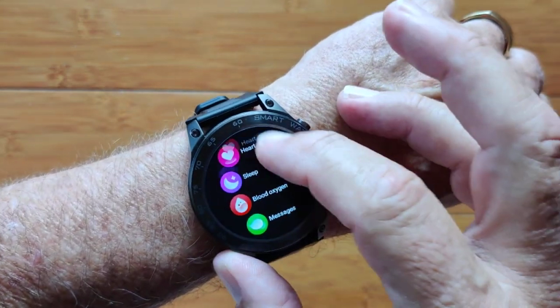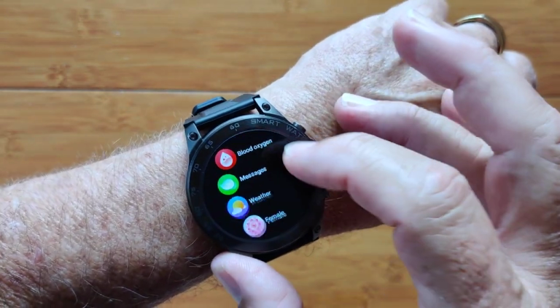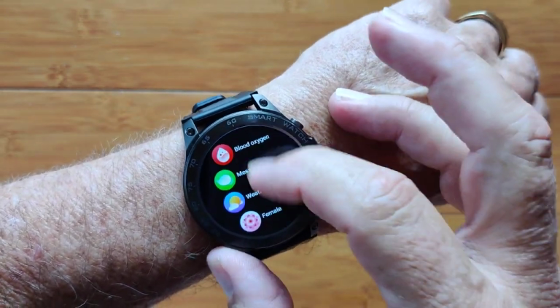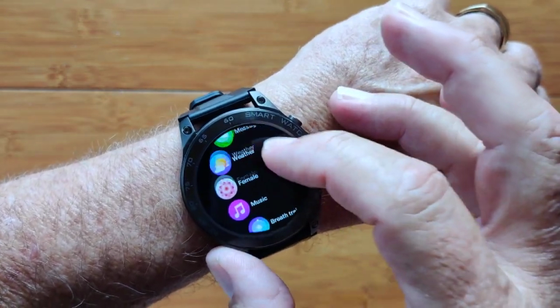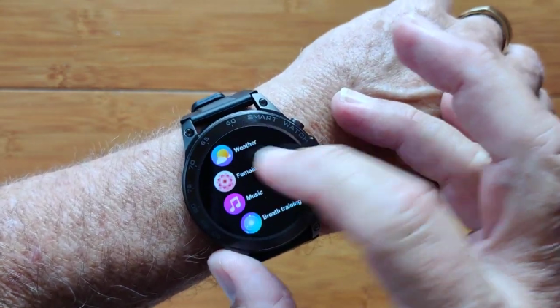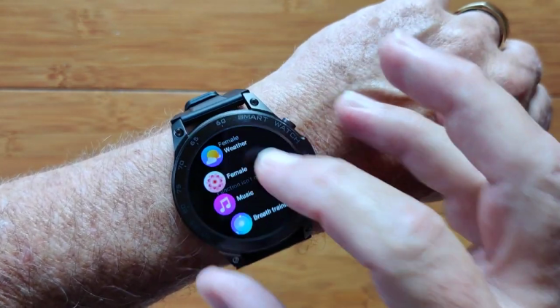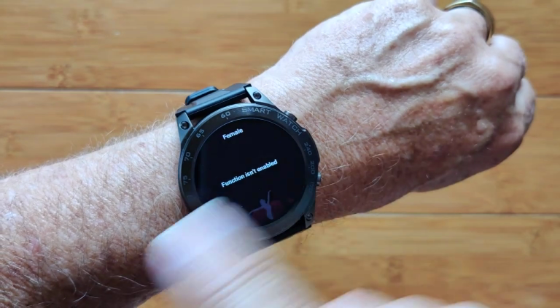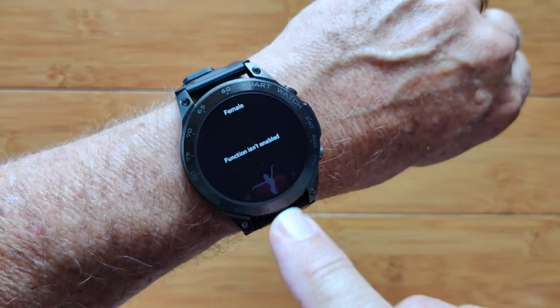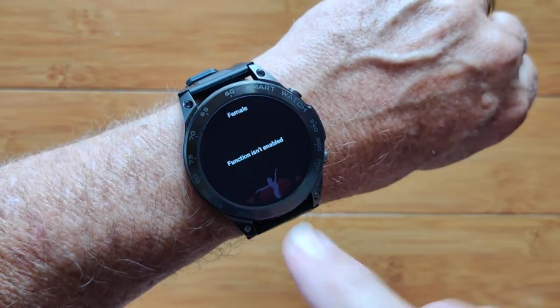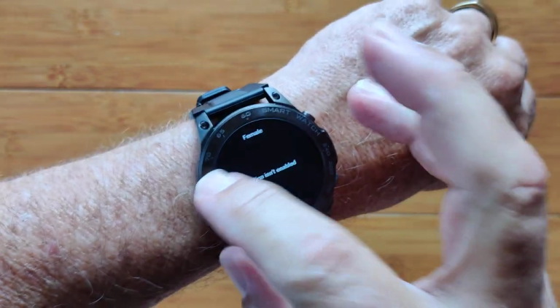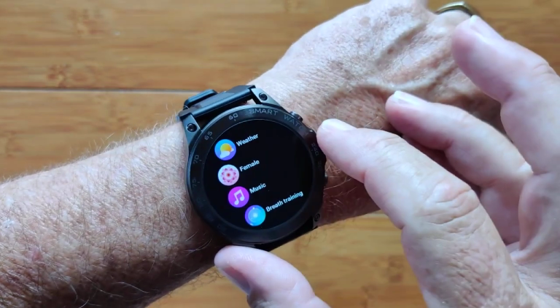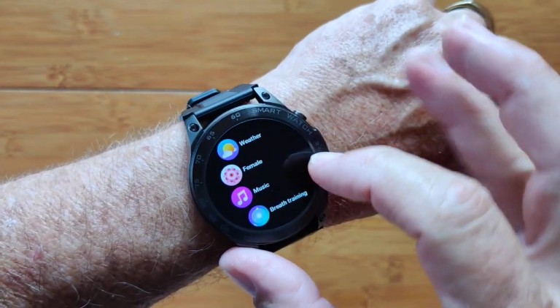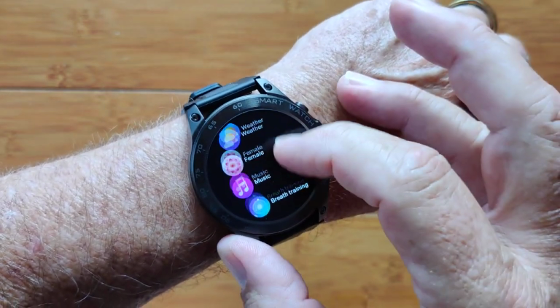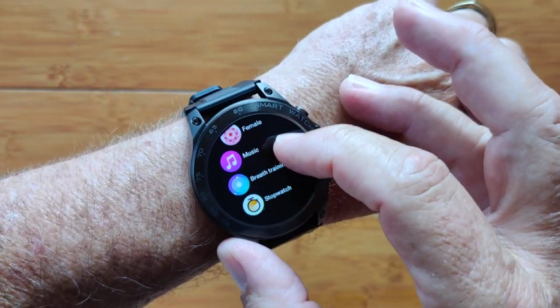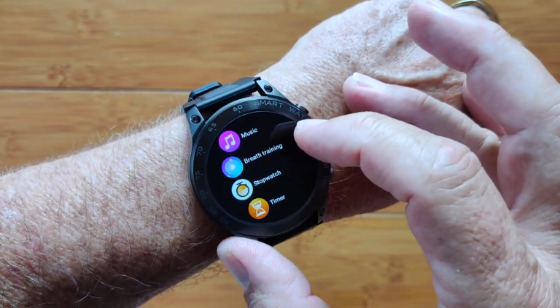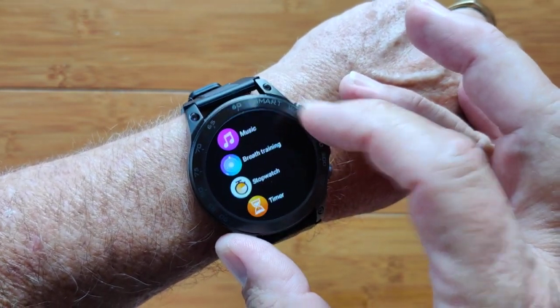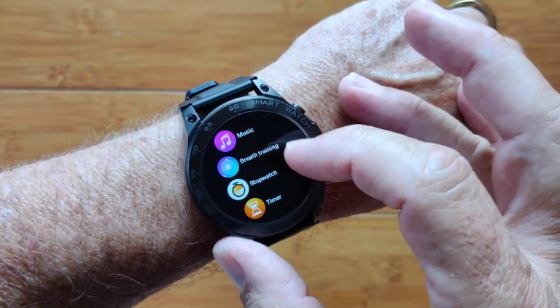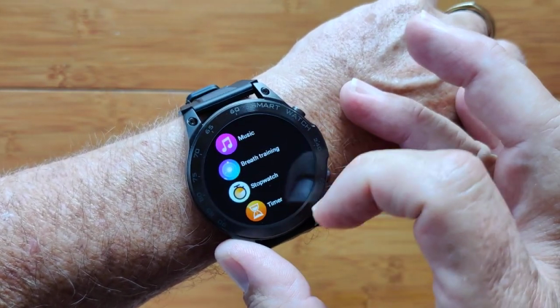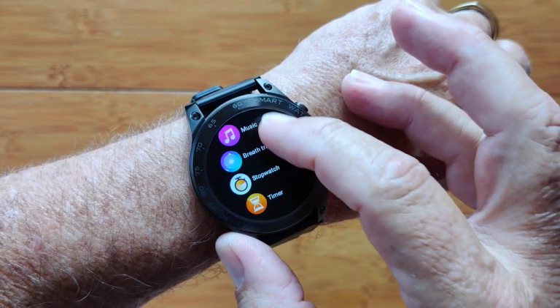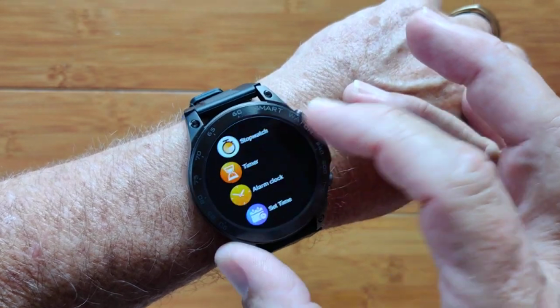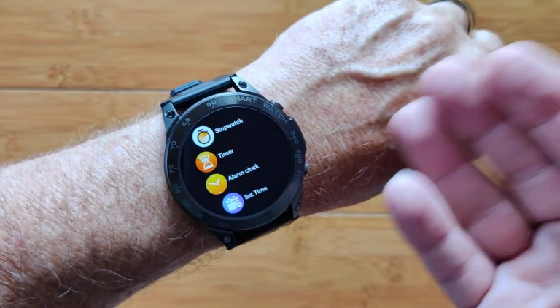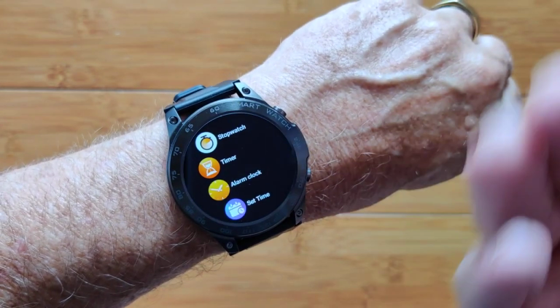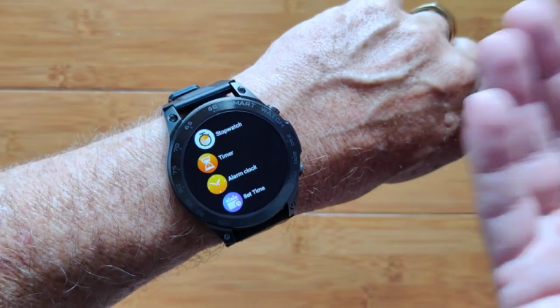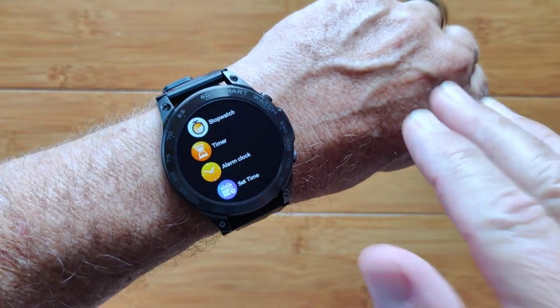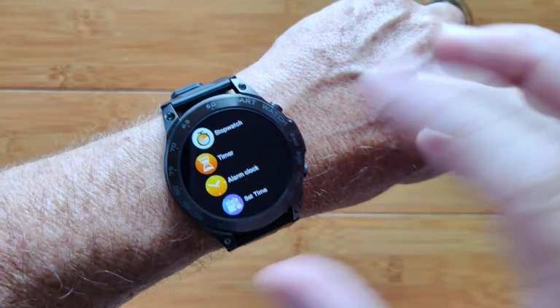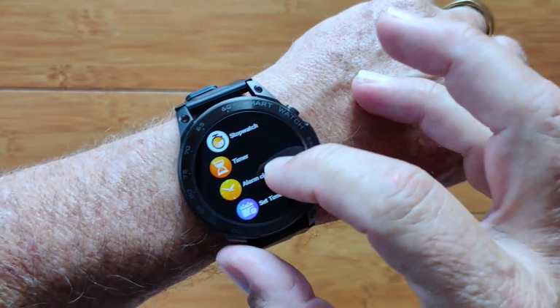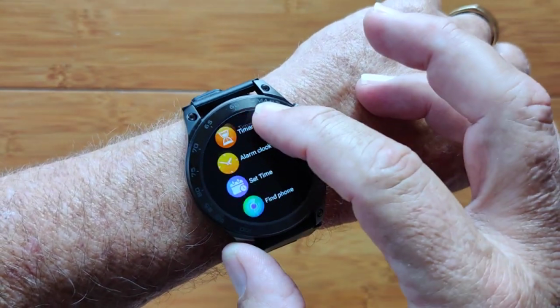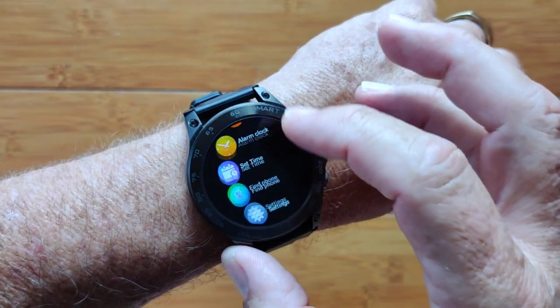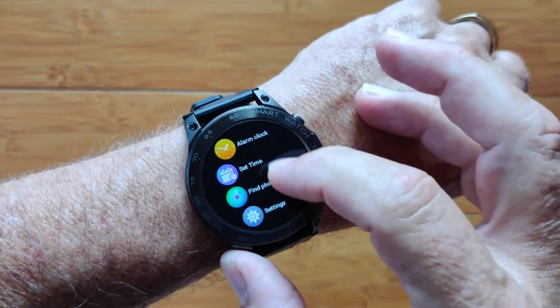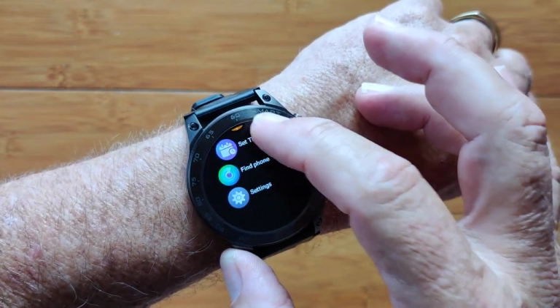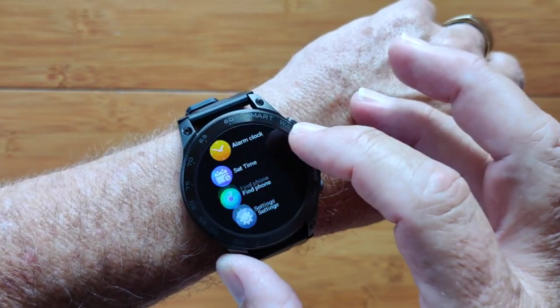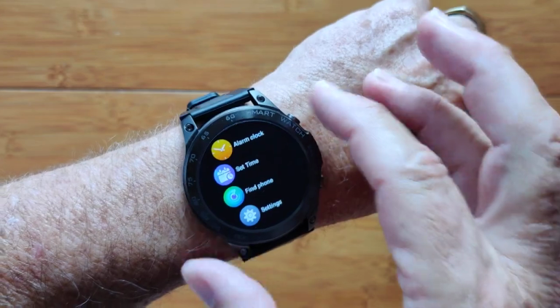You've got messages and weather, which we already saw. For the ladies, you can set up and track your period cycle on here. There's also music, breath training, timers, up and down counters, and alarm clocks — all kinds of goodies on here.